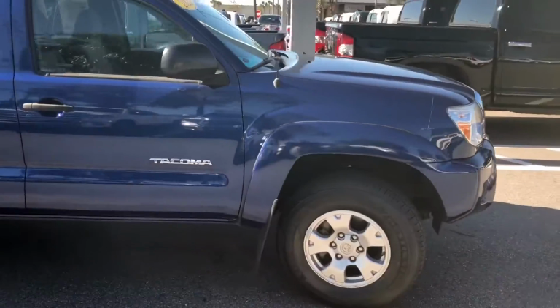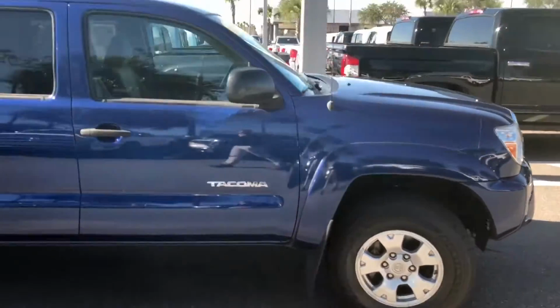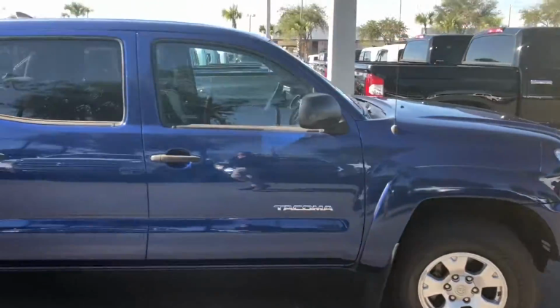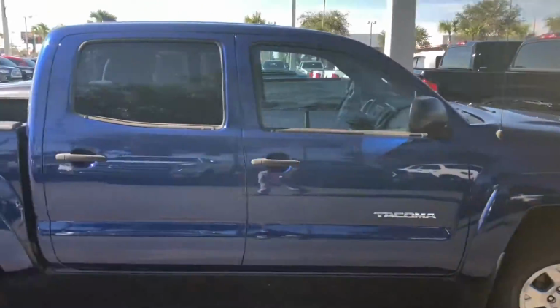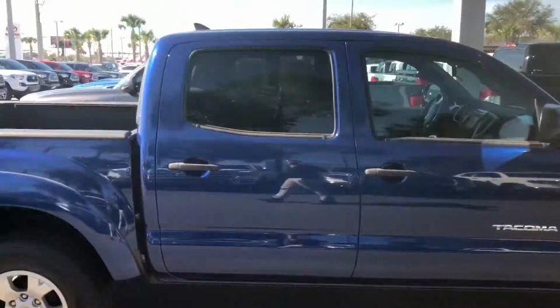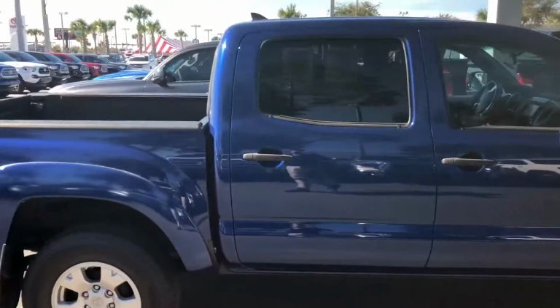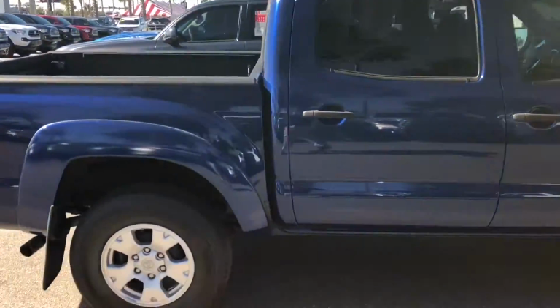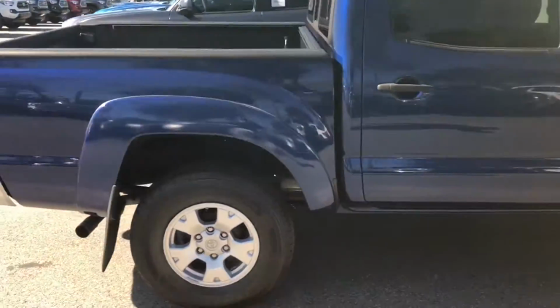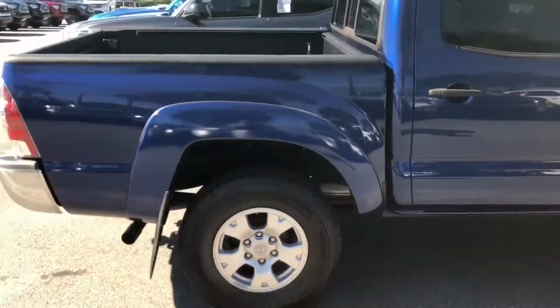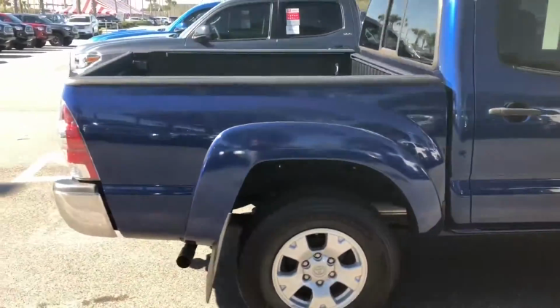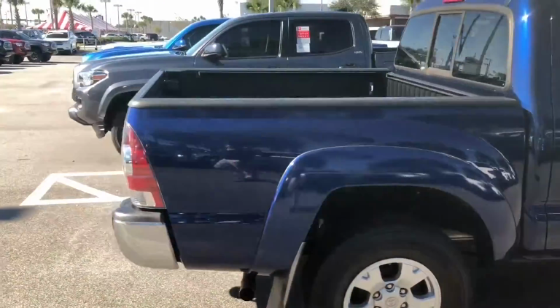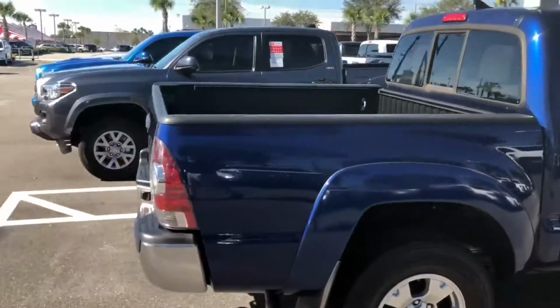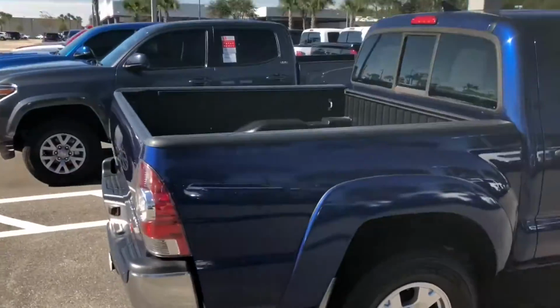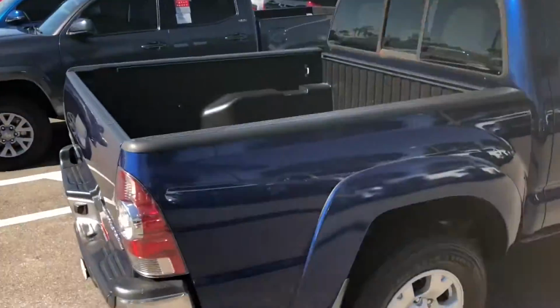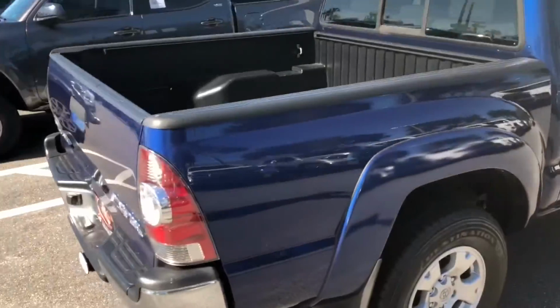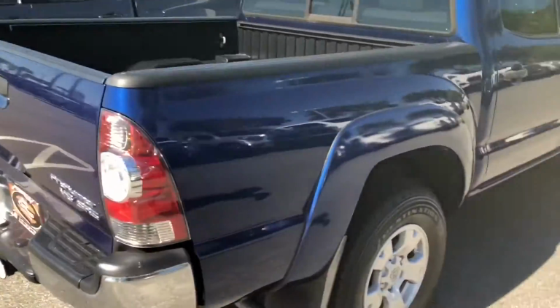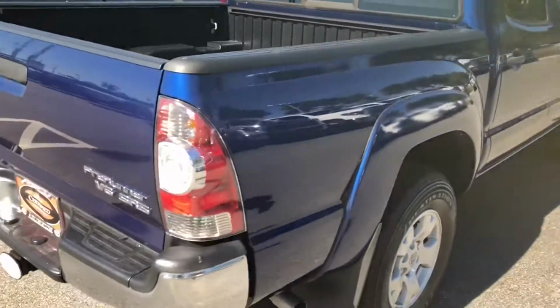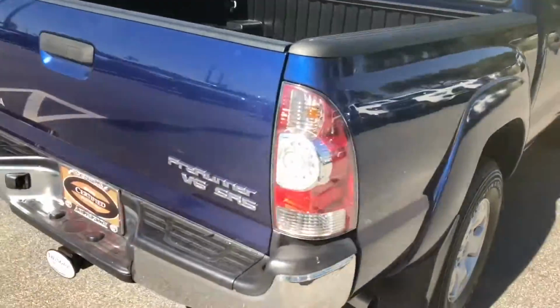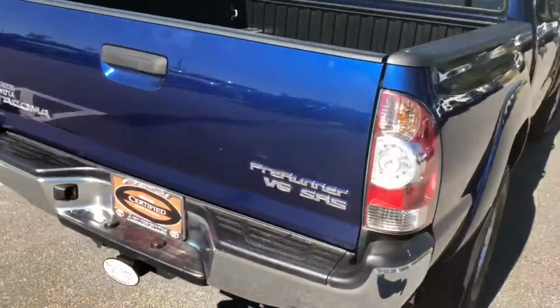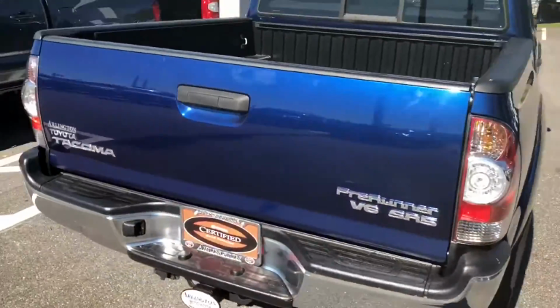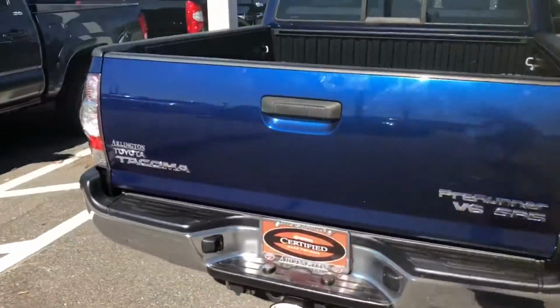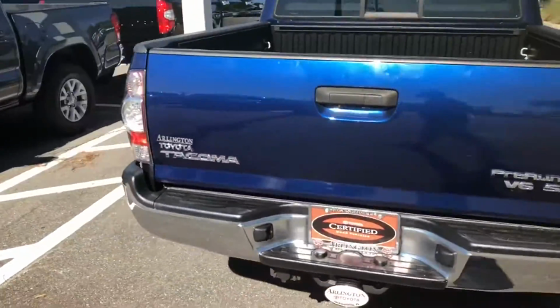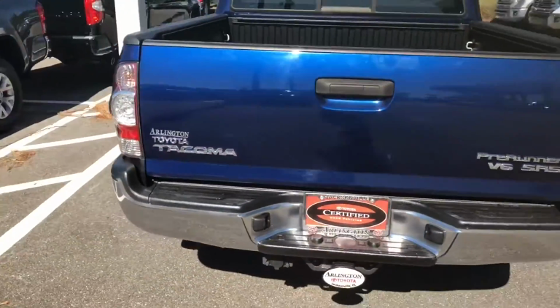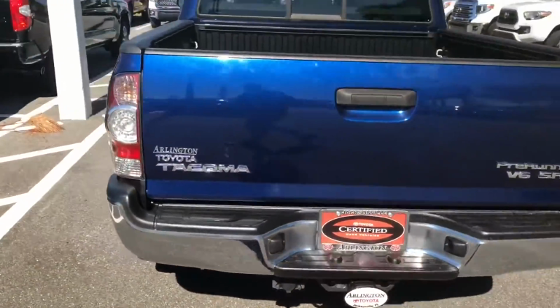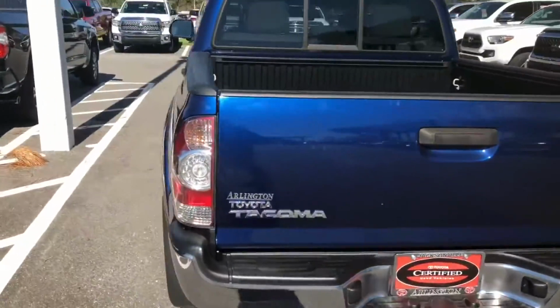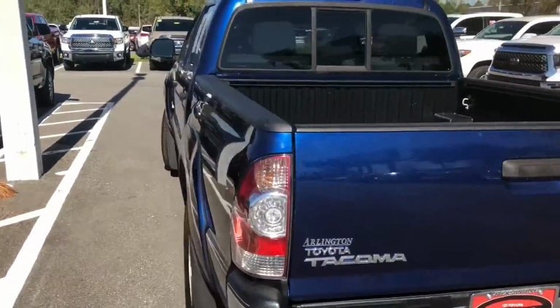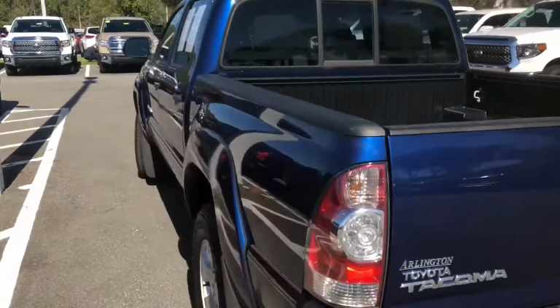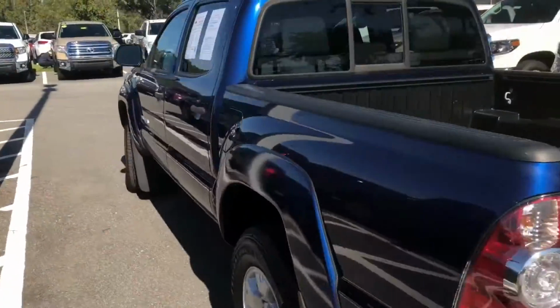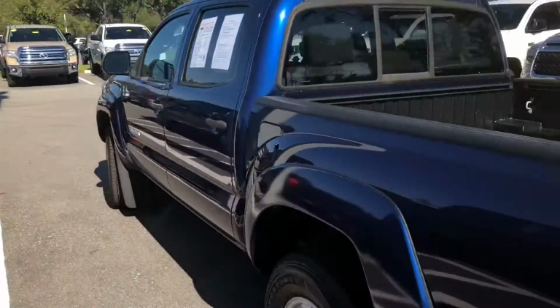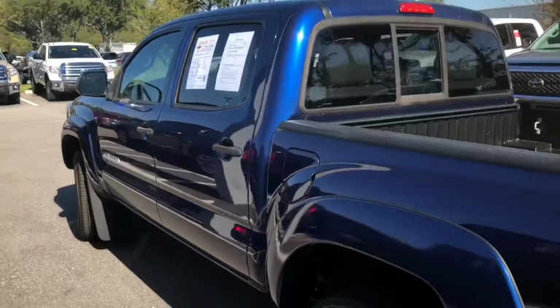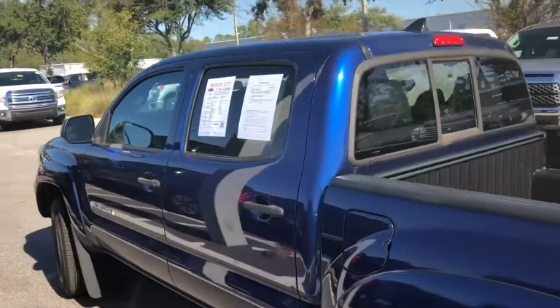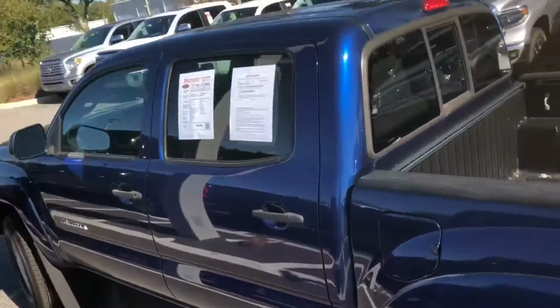You have Outlaw wheels, obviously a star safety system on this one, and a bed liner. It is the Pre-Runner, which they don't make them anymore. Really good looking truck.